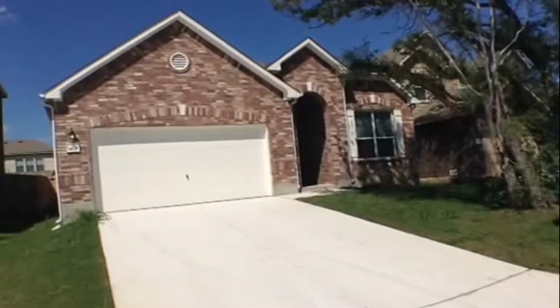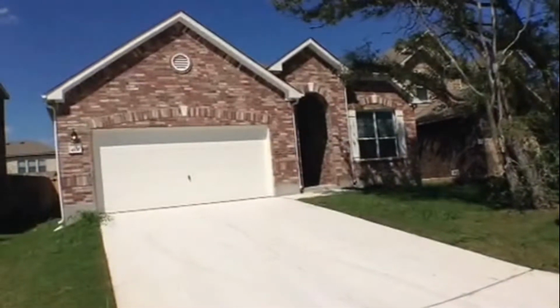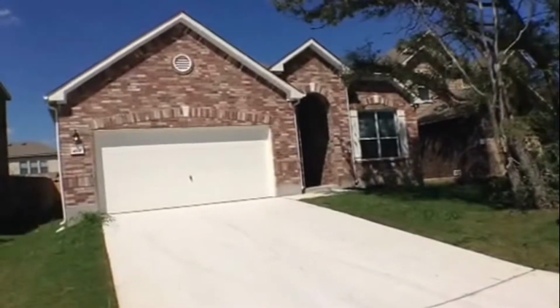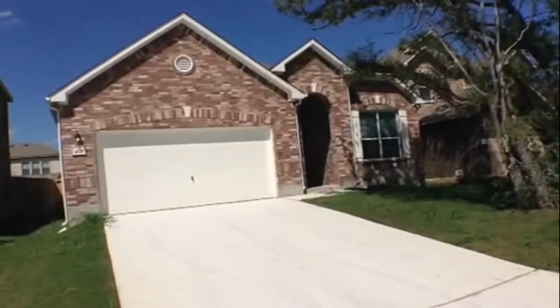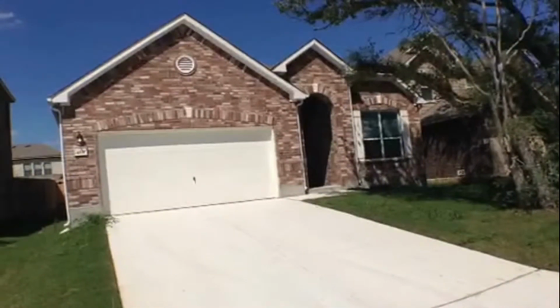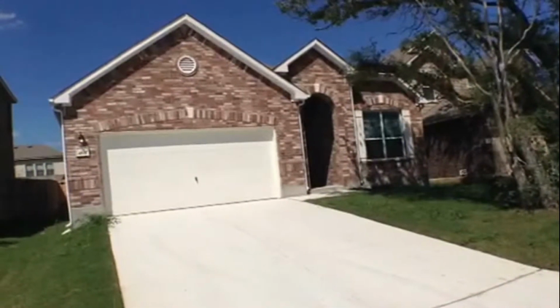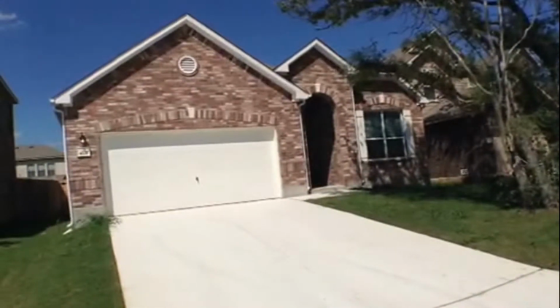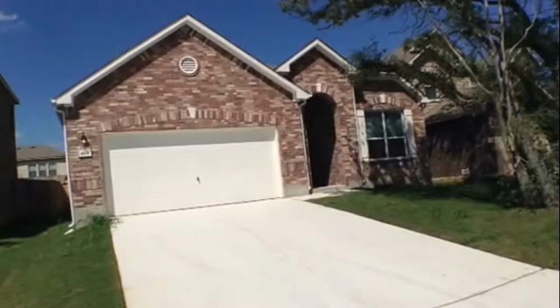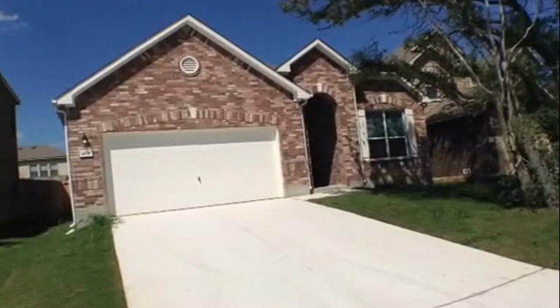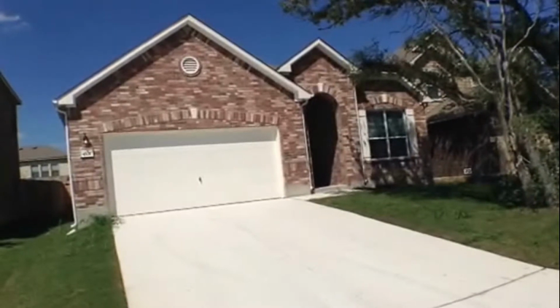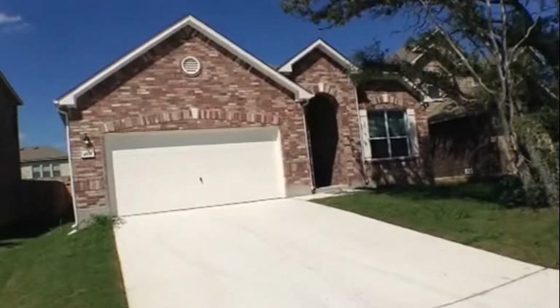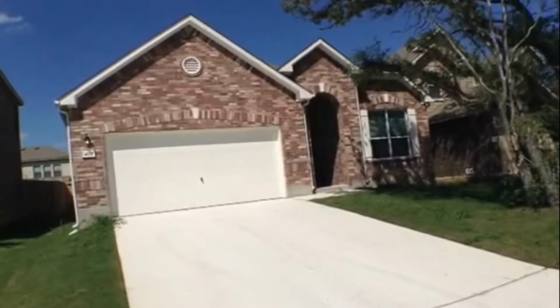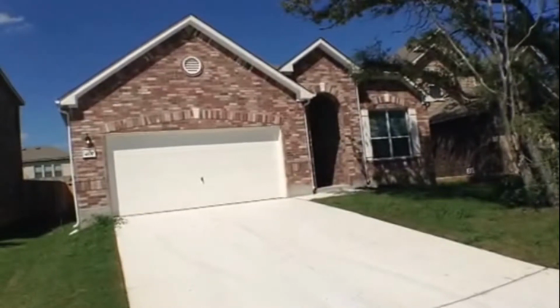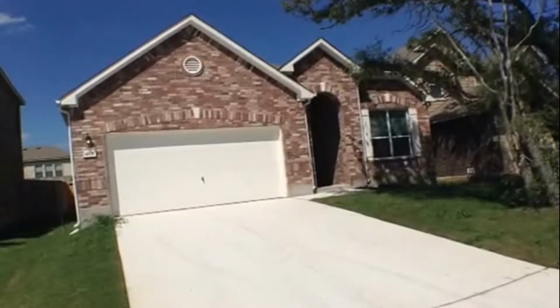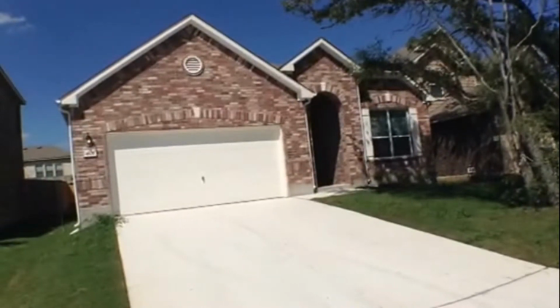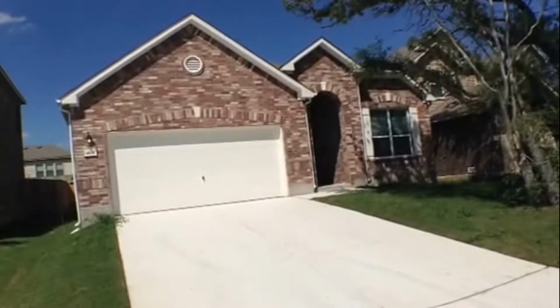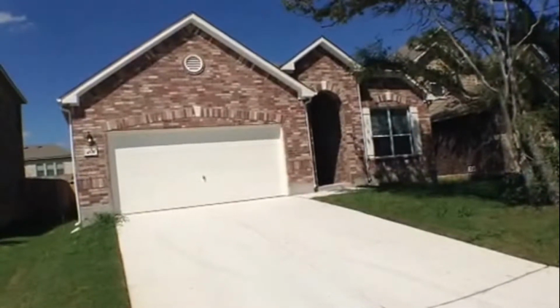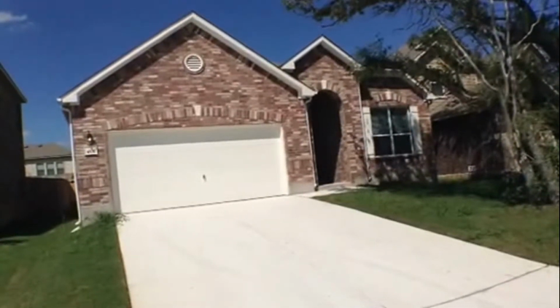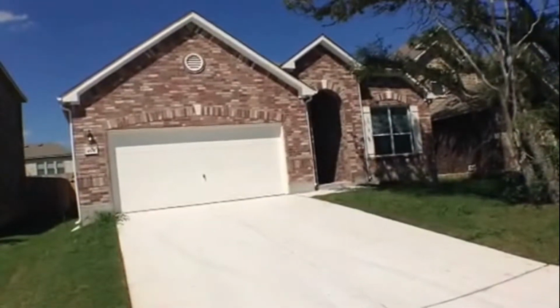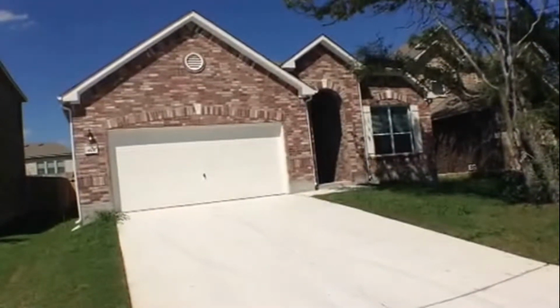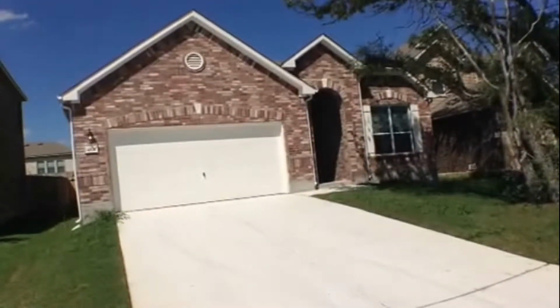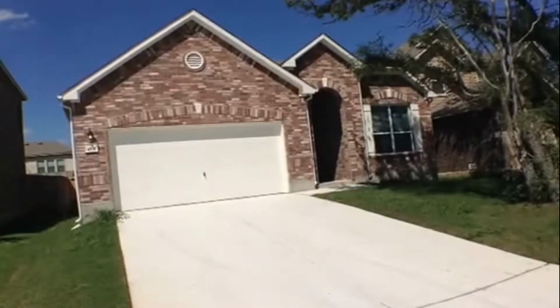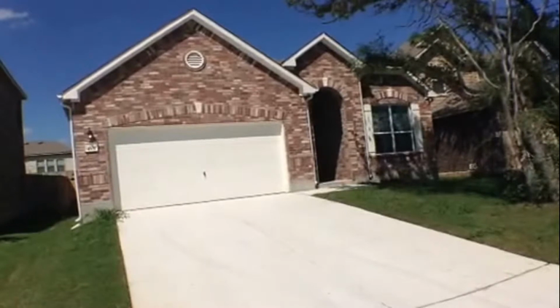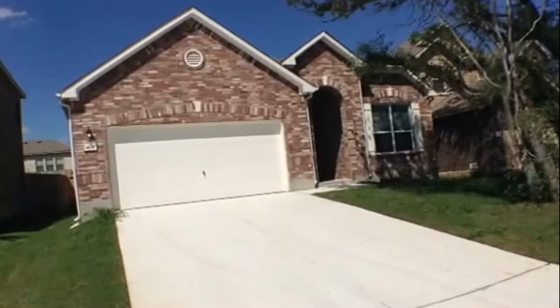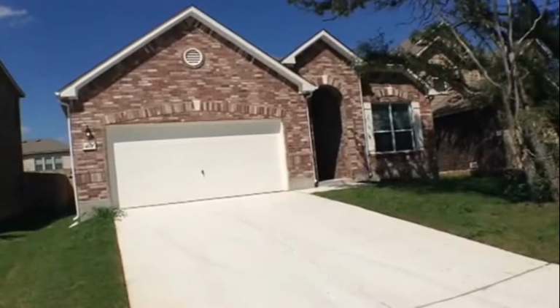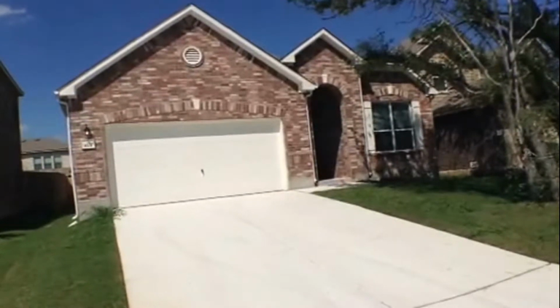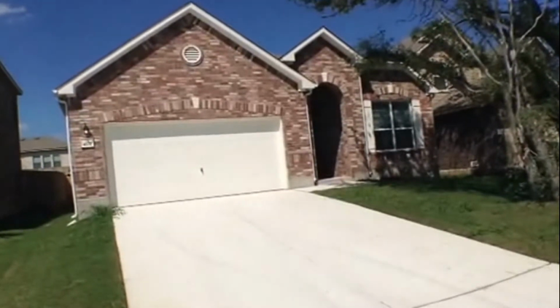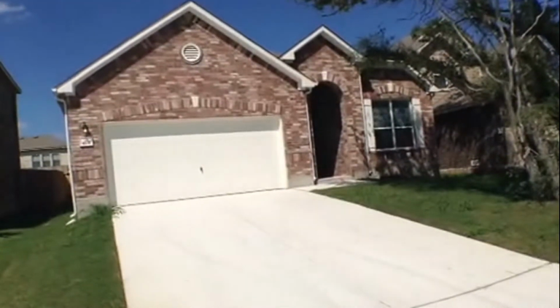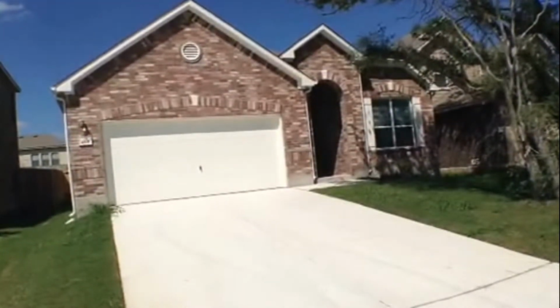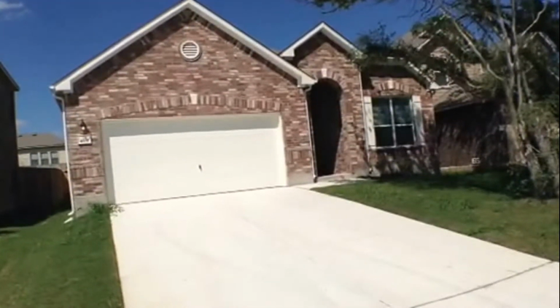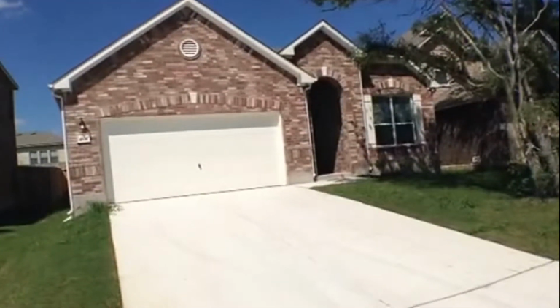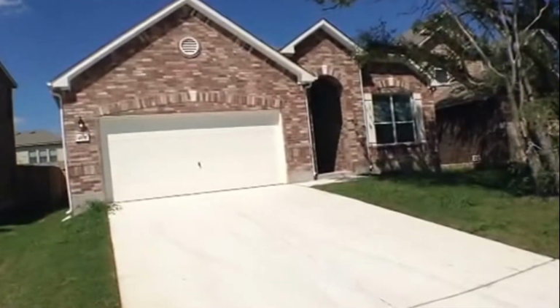4531 Bexler Trail is a three-bedroom, two-bath, two-car garage, approximately 1659 square feet located in the Fox Grove subdivision.